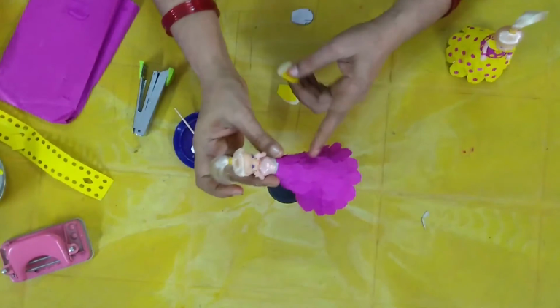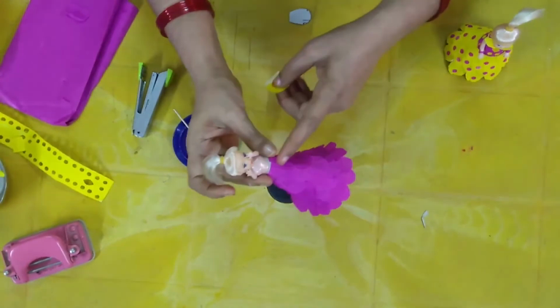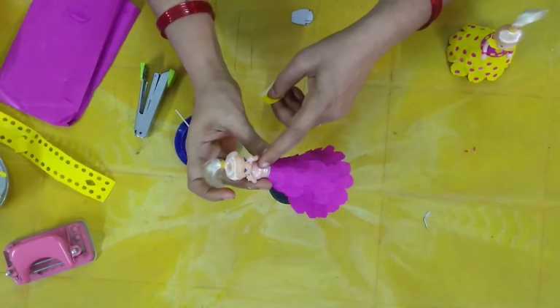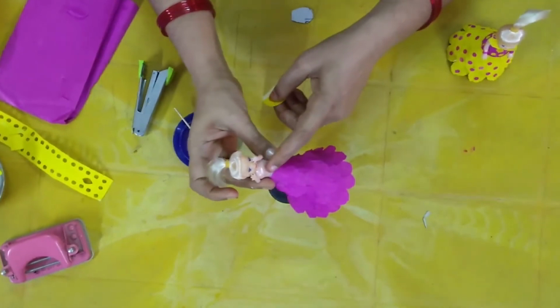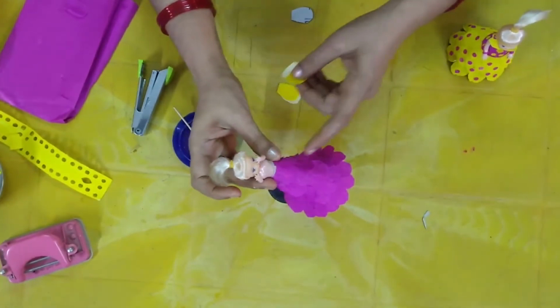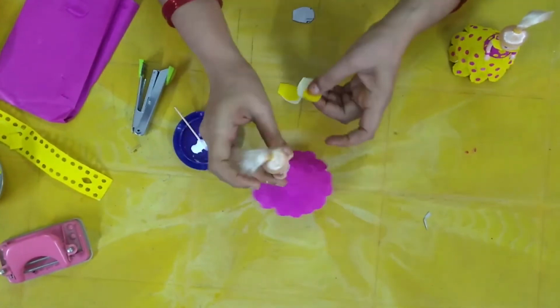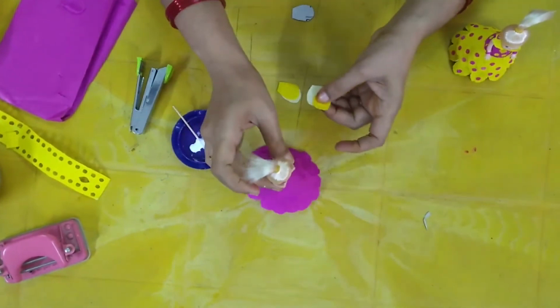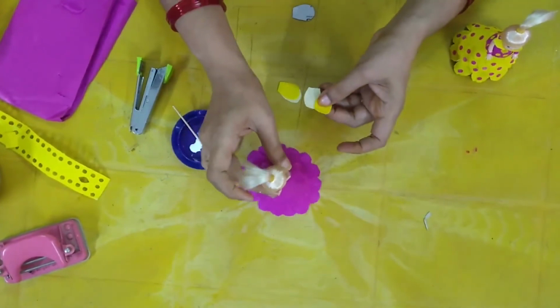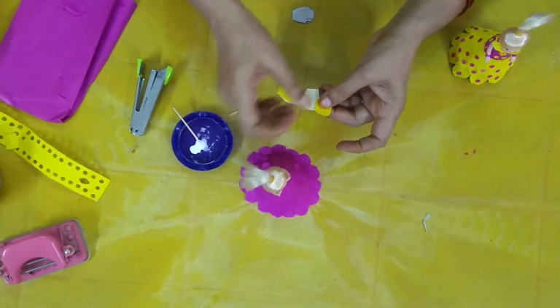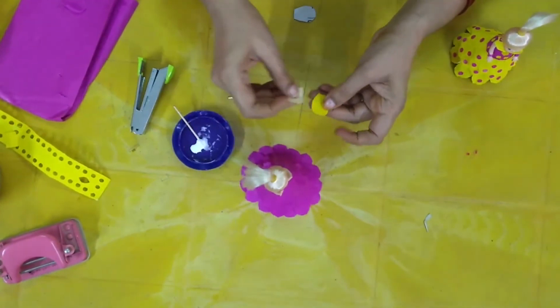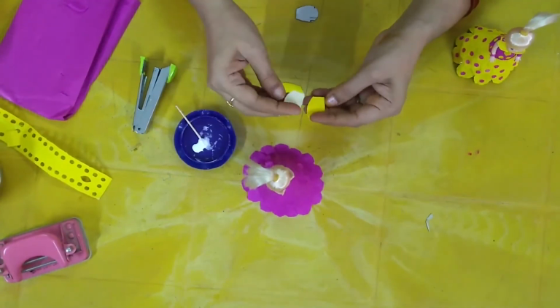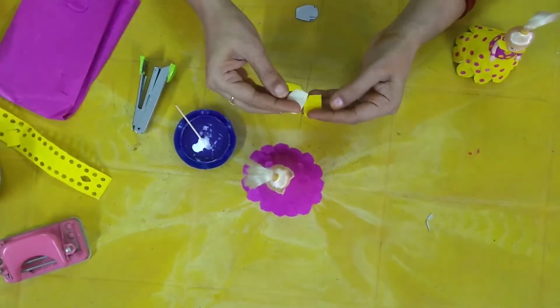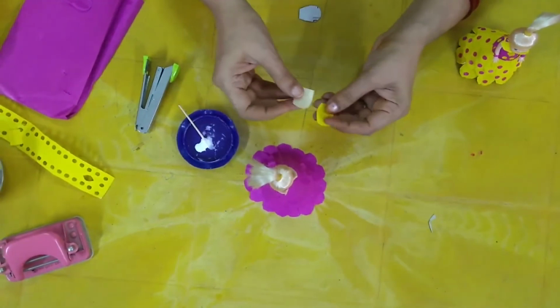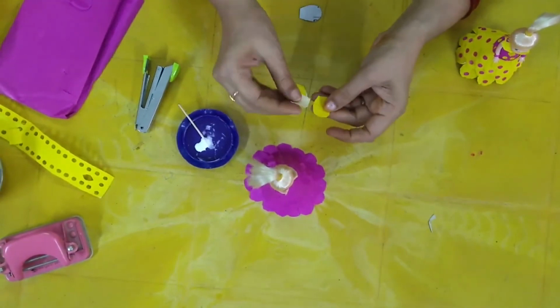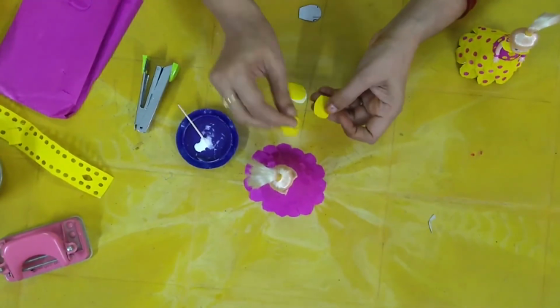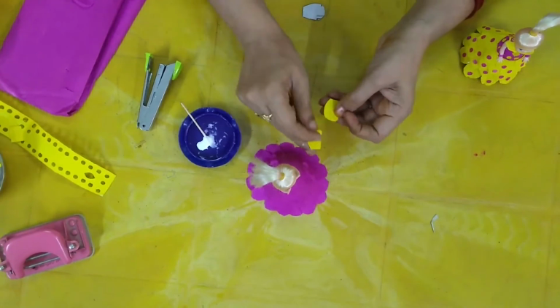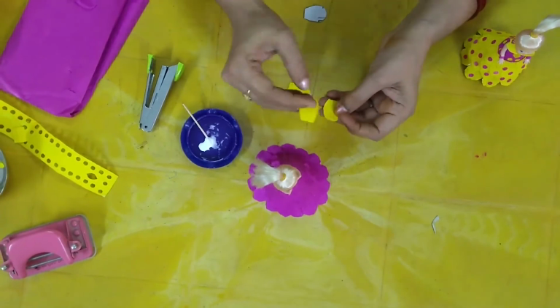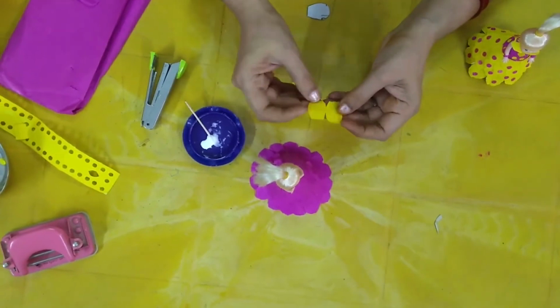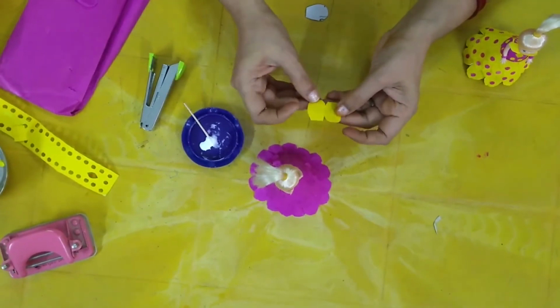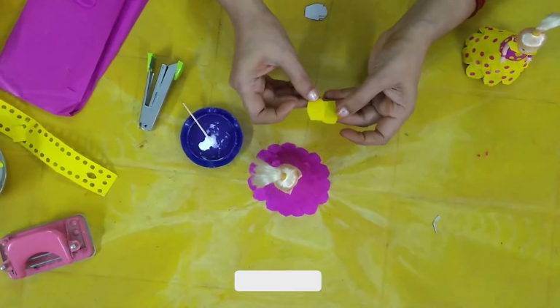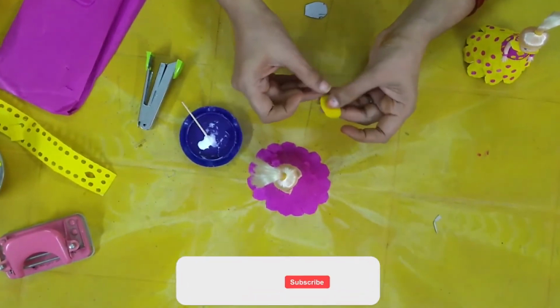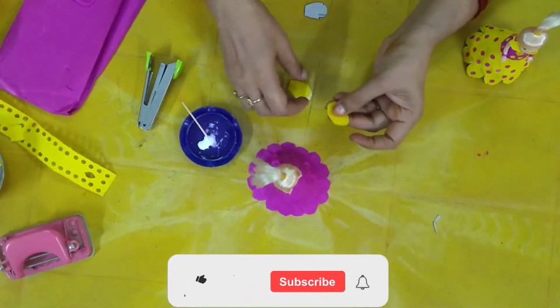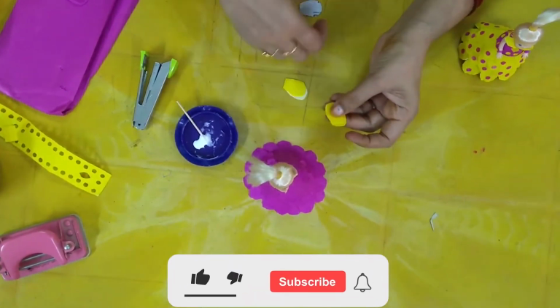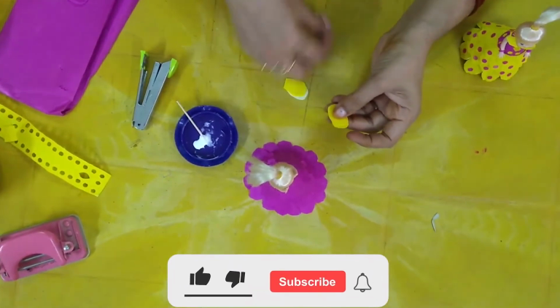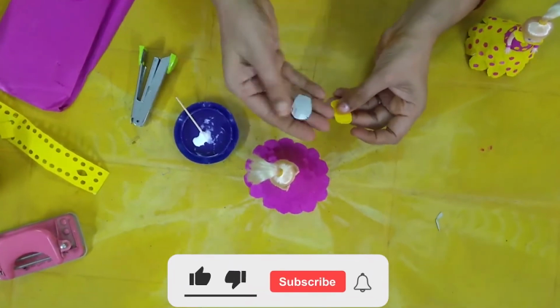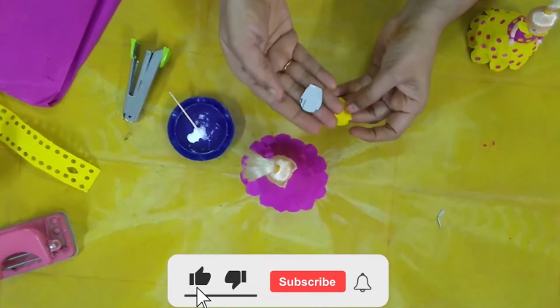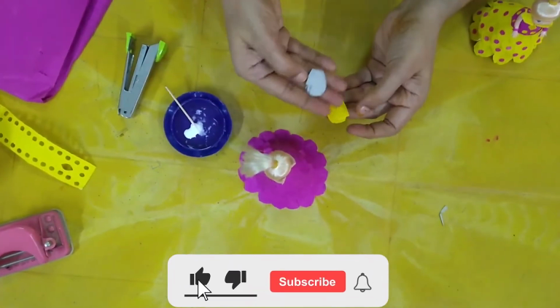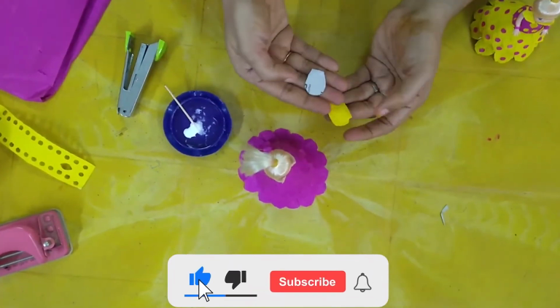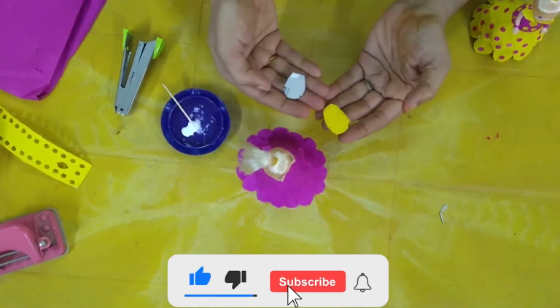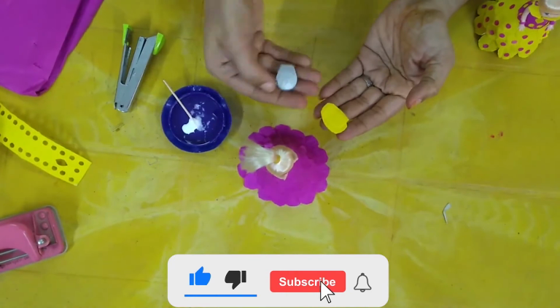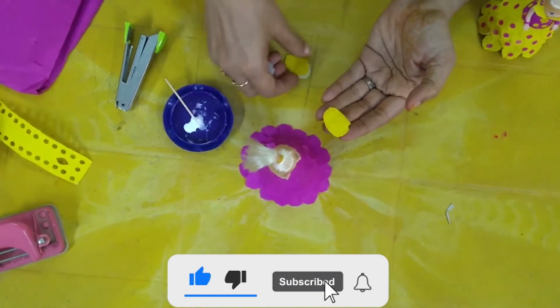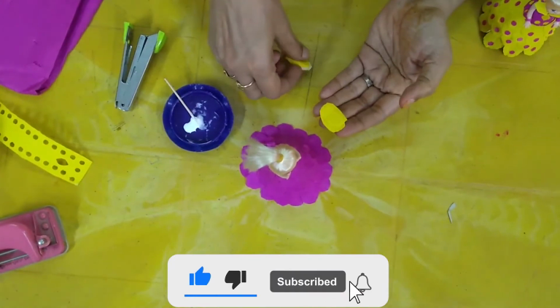We will use the body flesh to make it. I will put a yellow color in the same color. I will cut four pieces.